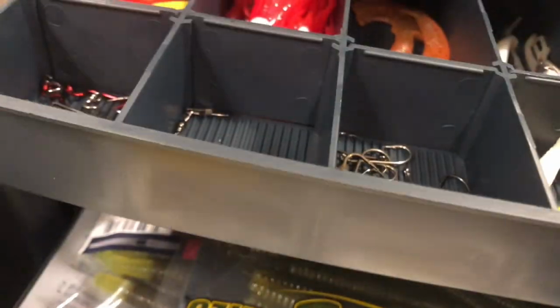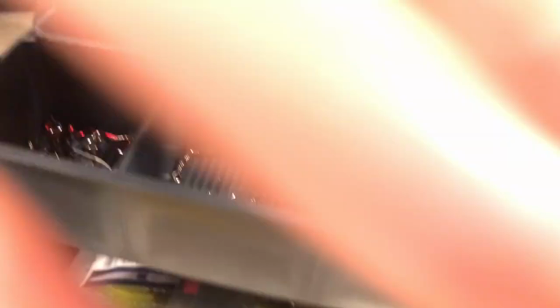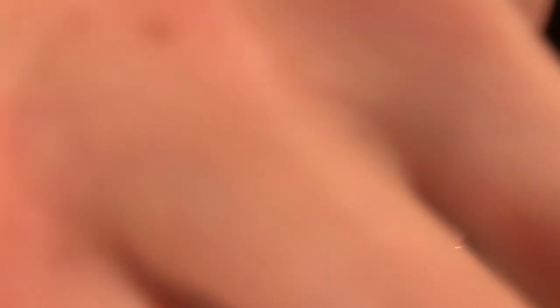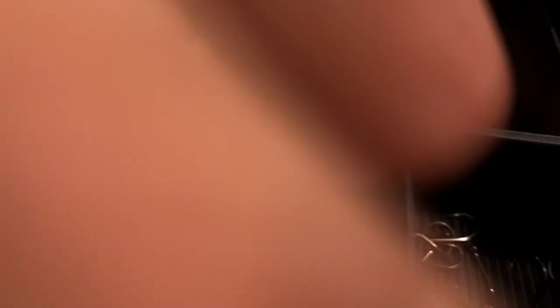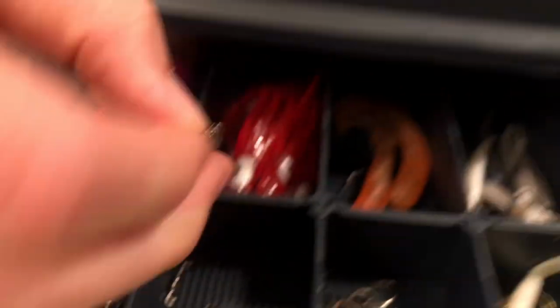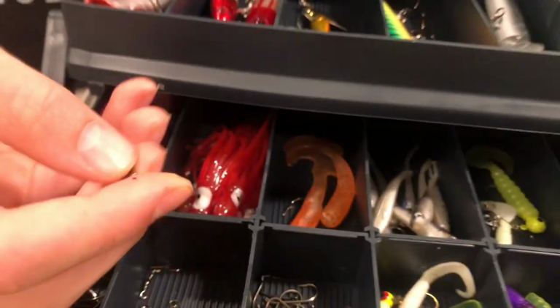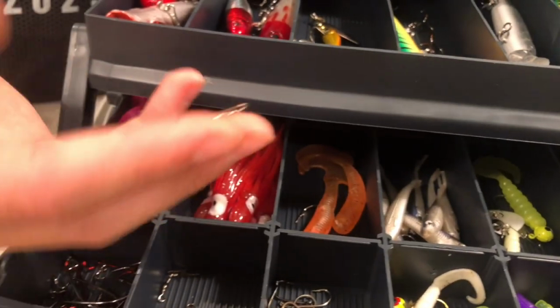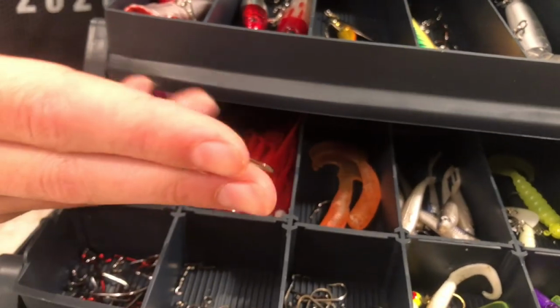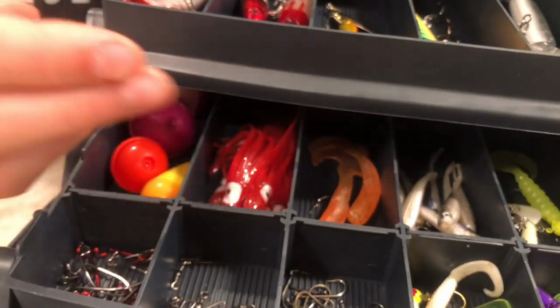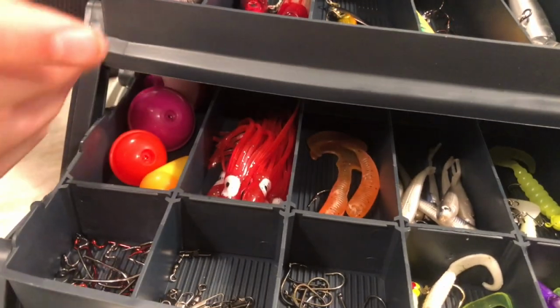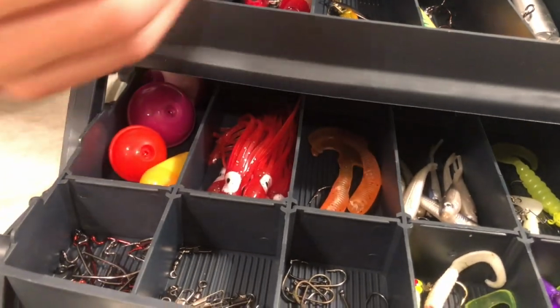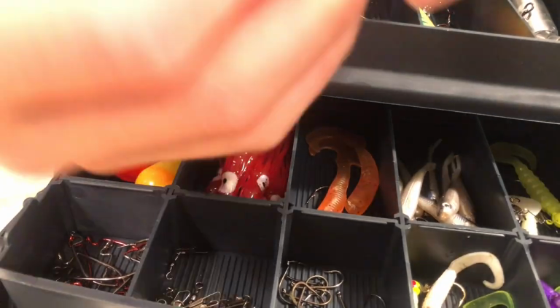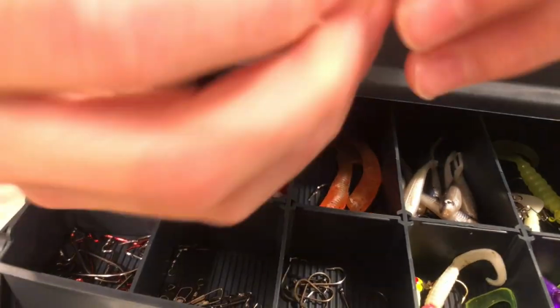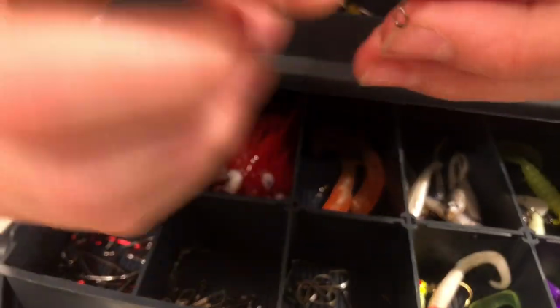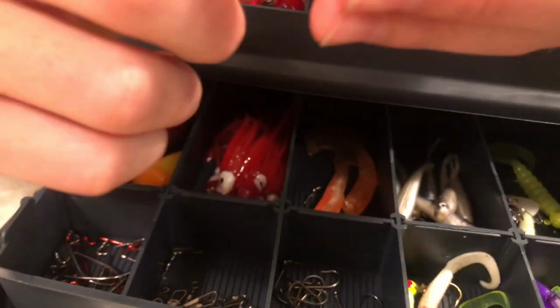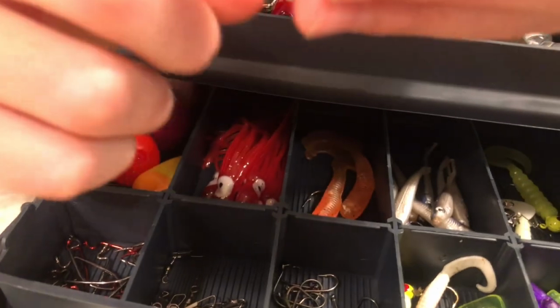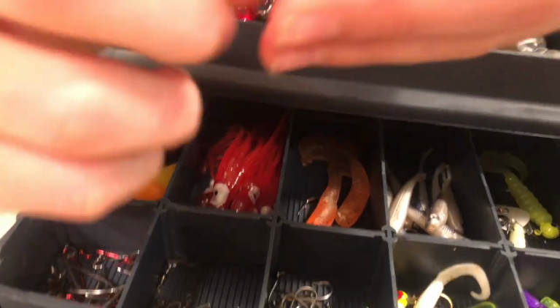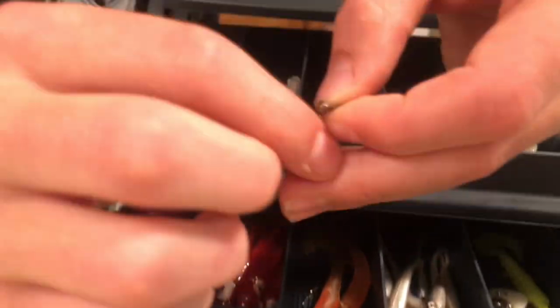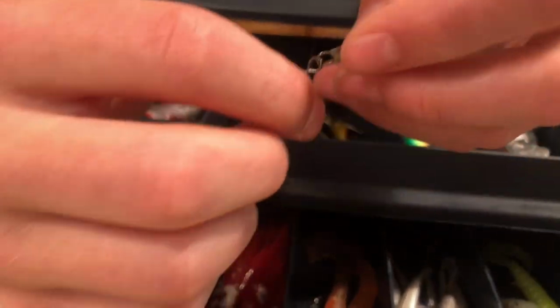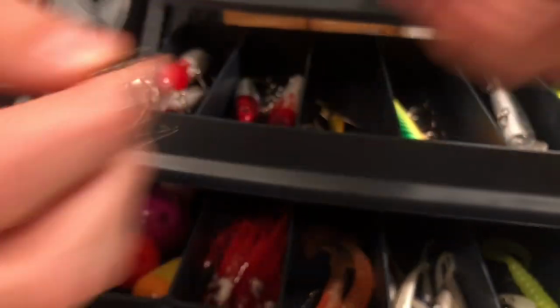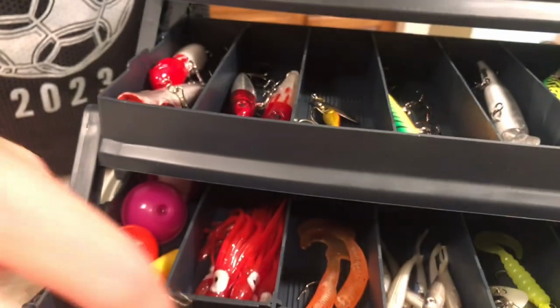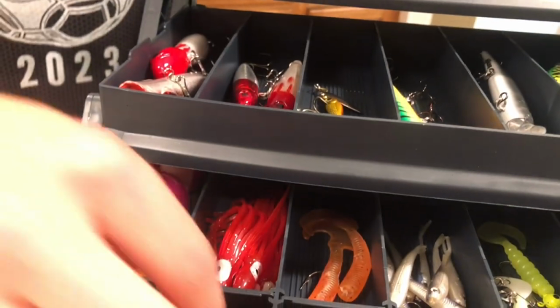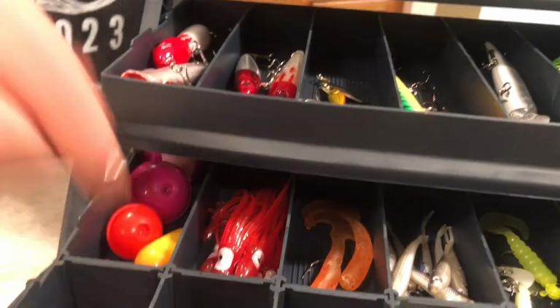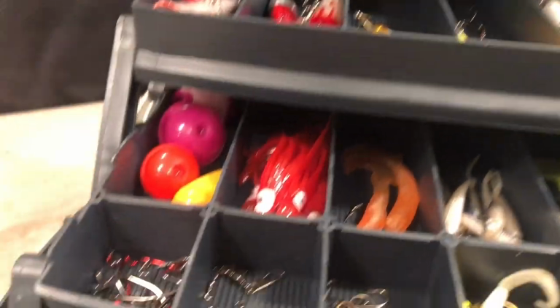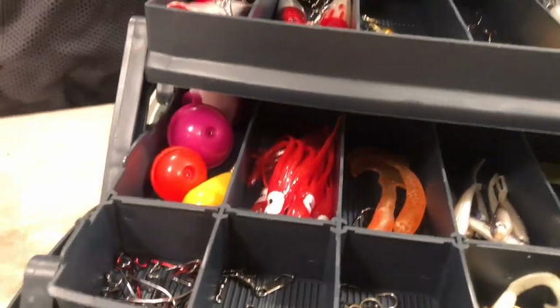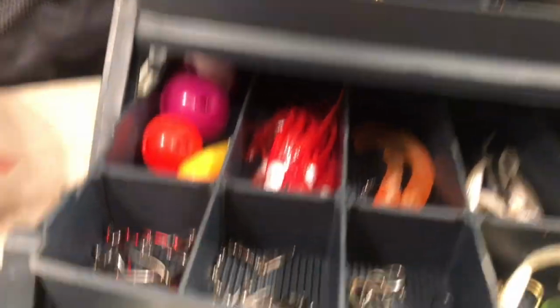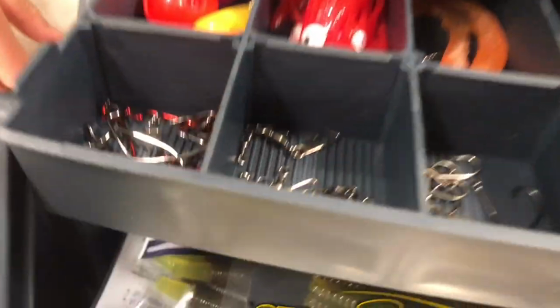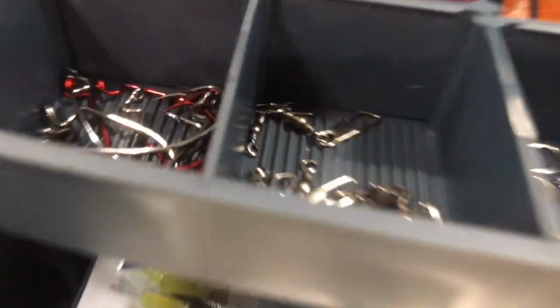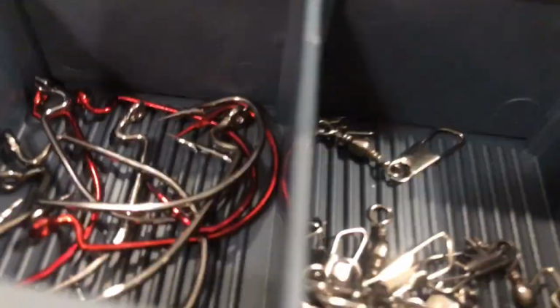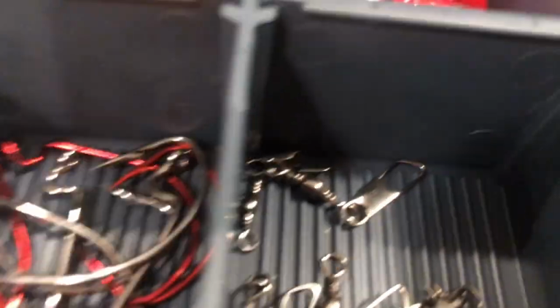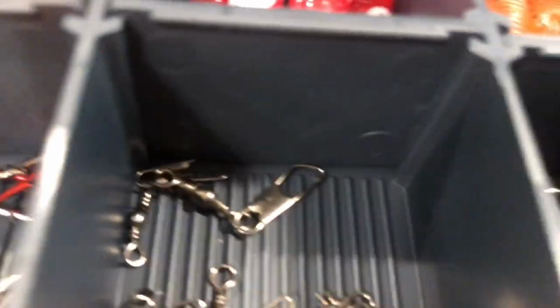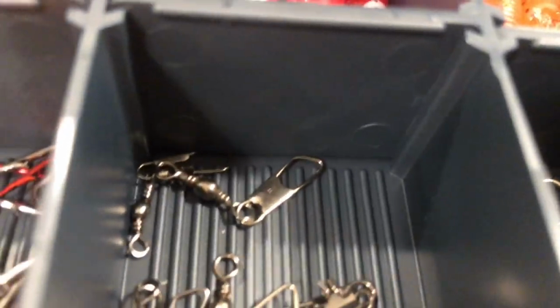Right here we have our leaders. If you want to tie in a leader, sometimes you can actually just cut this part off and just have this as a leader, so it's not as distracting to a fish.